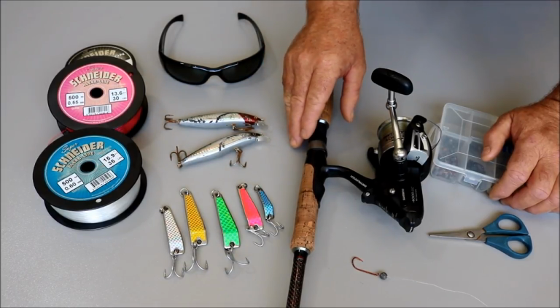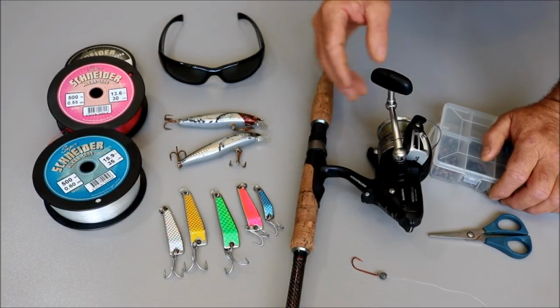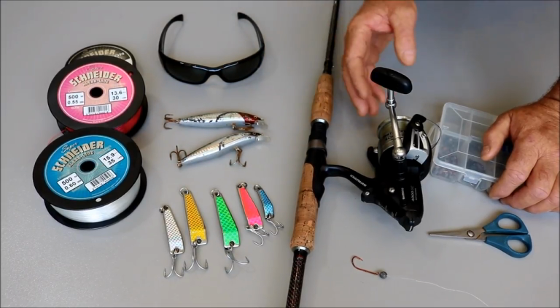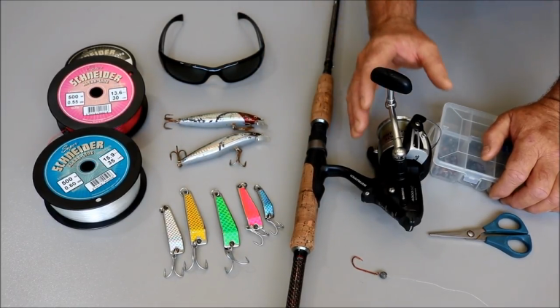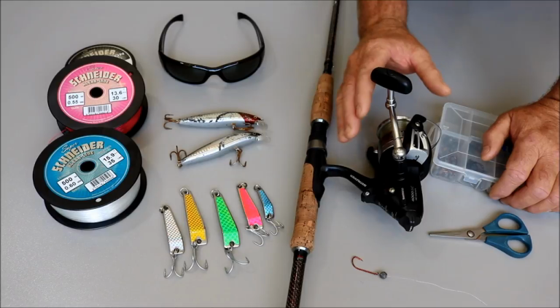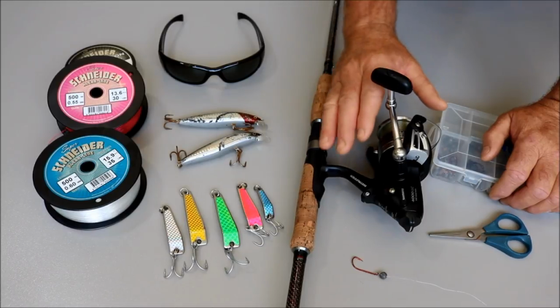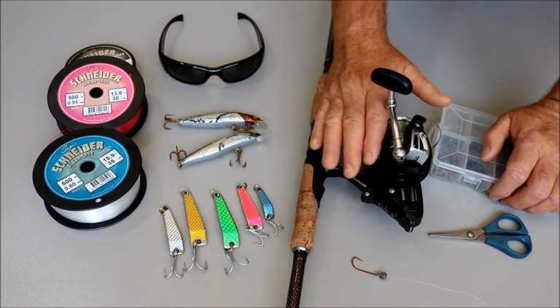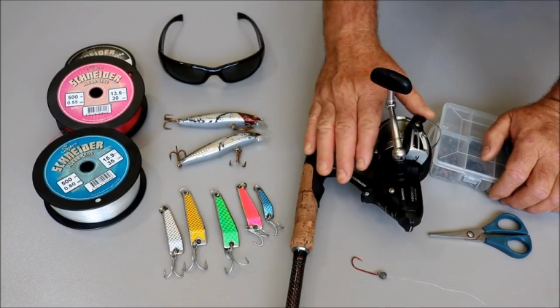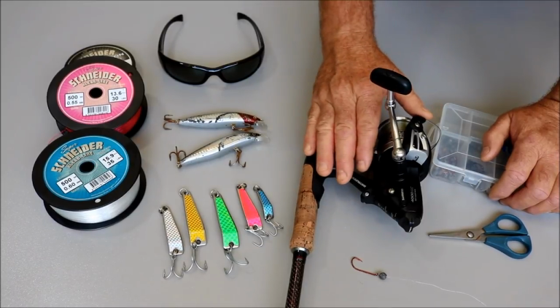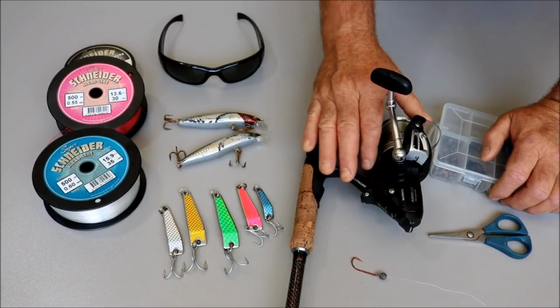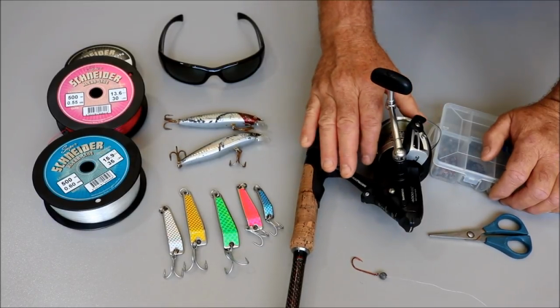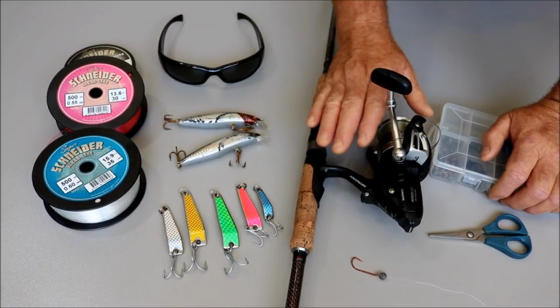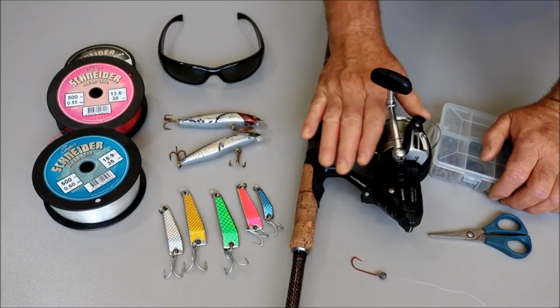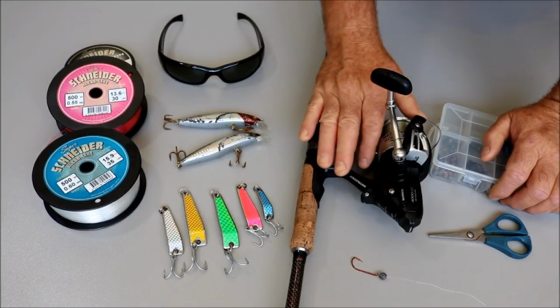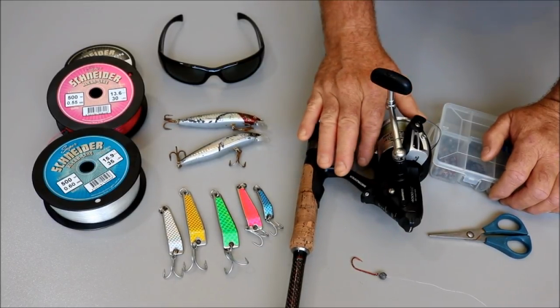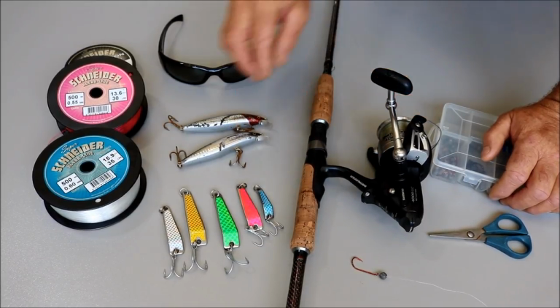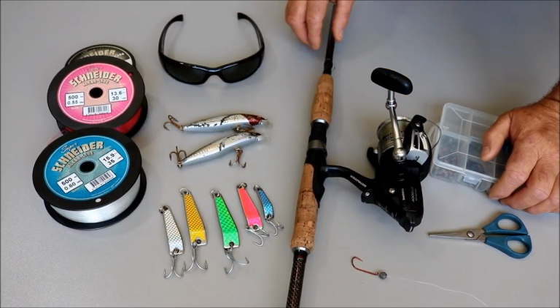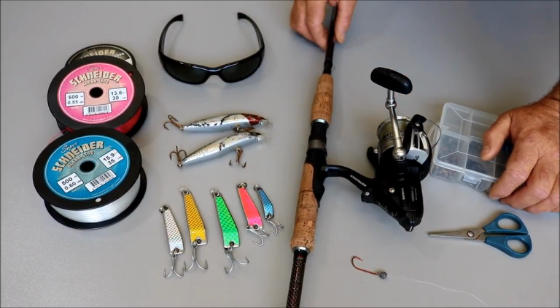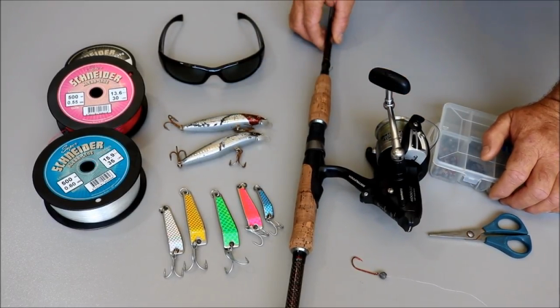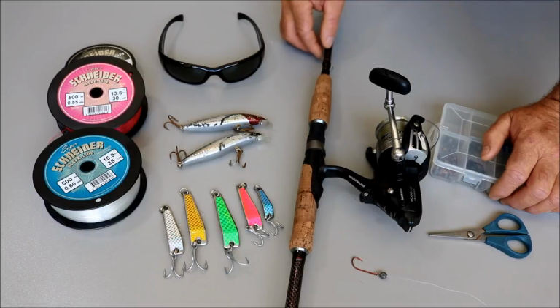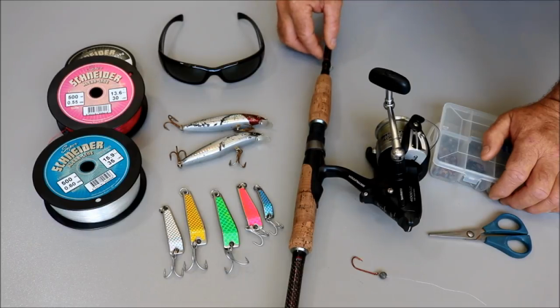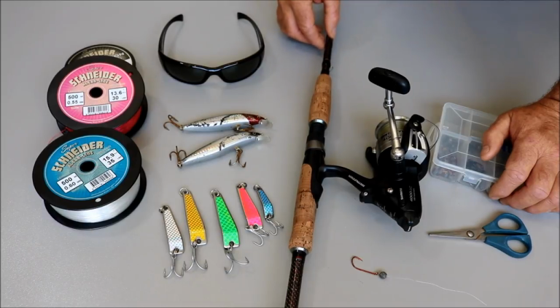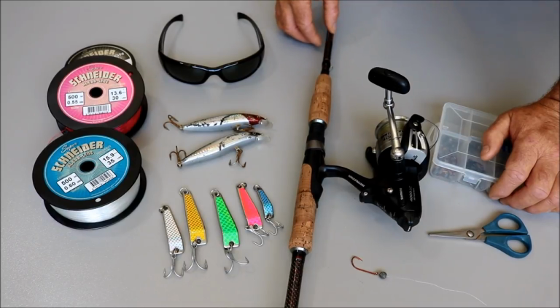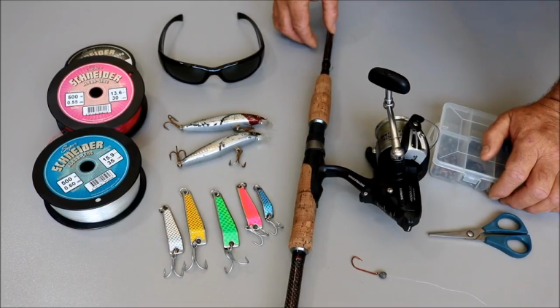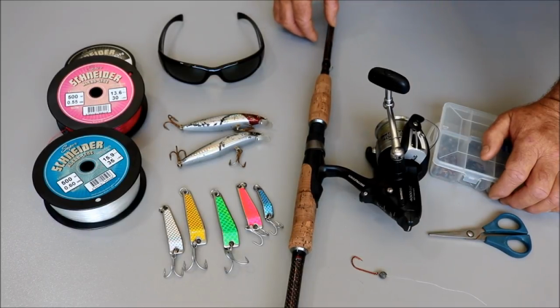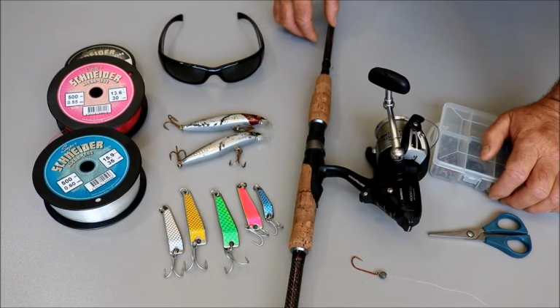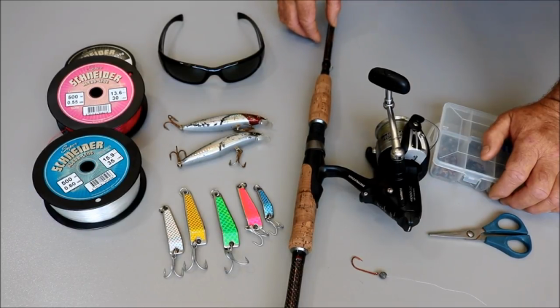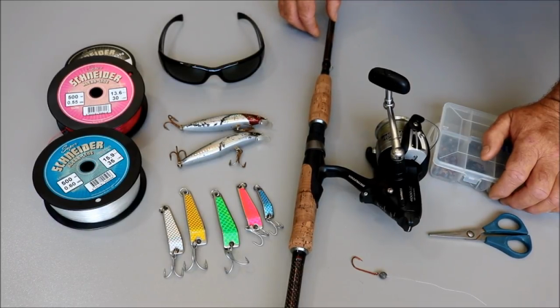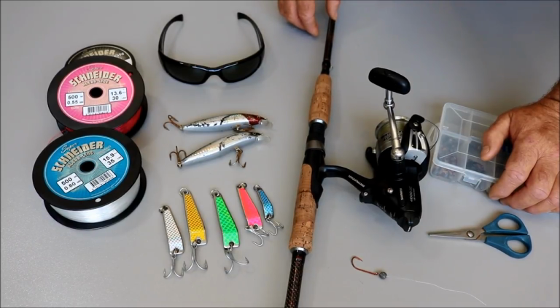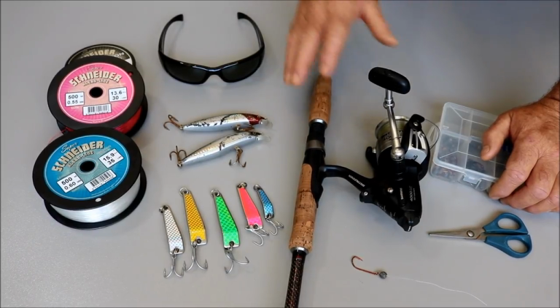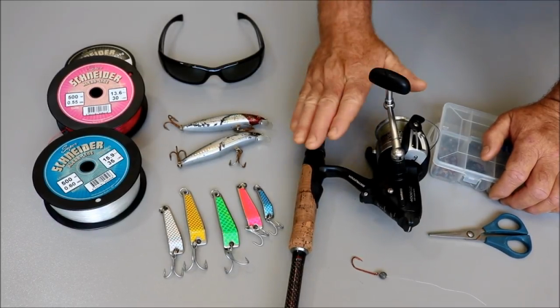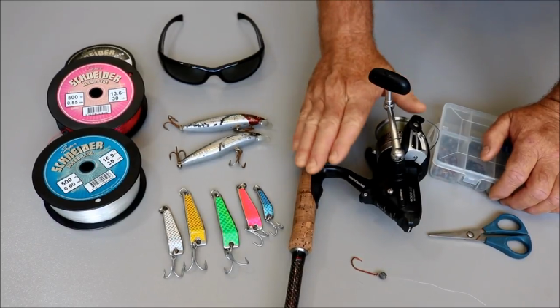The outfit I was using today was a 4000 OC Shimano Bait Runner — it's a great little reel. The rod matched to that is the Shimano Bushy 732 Snapper, and it's a great combination.